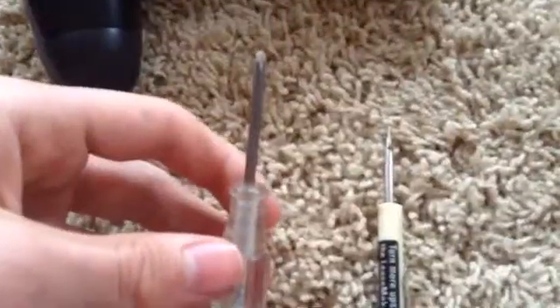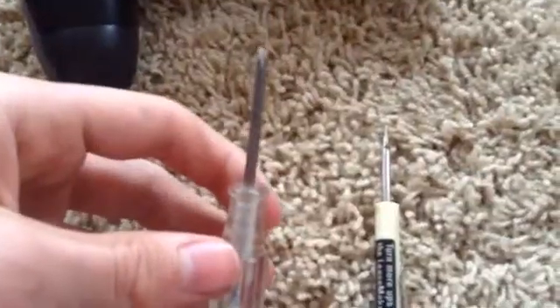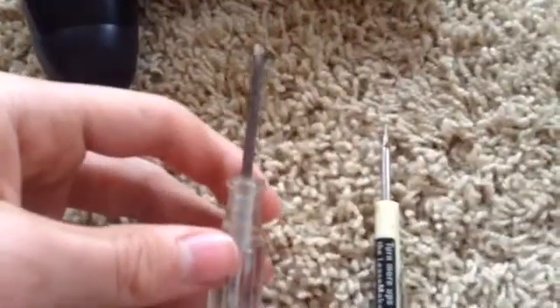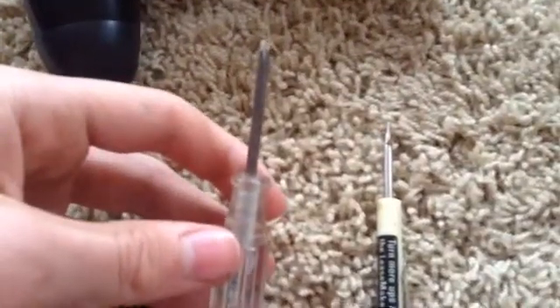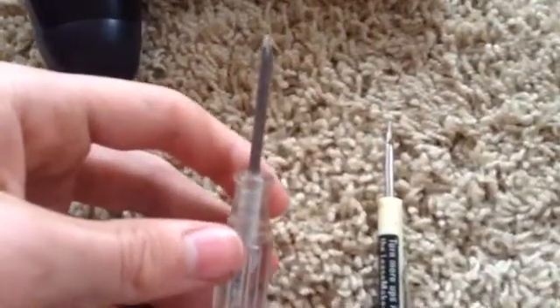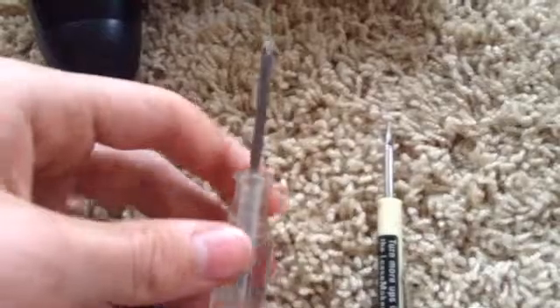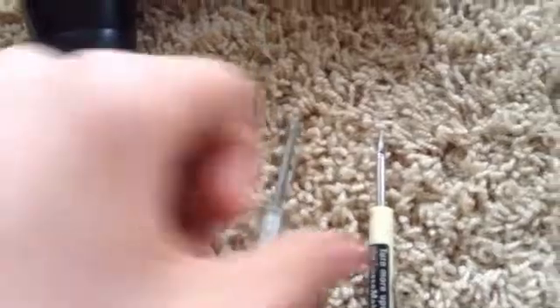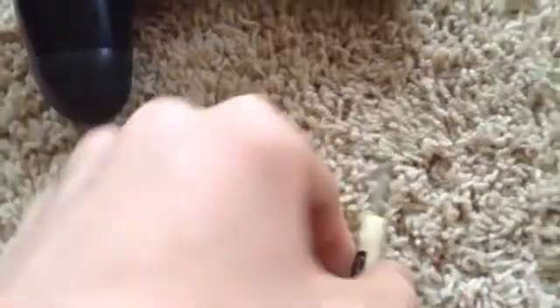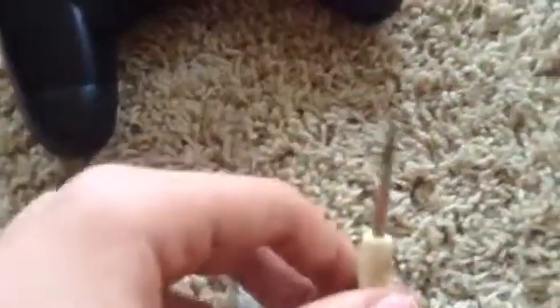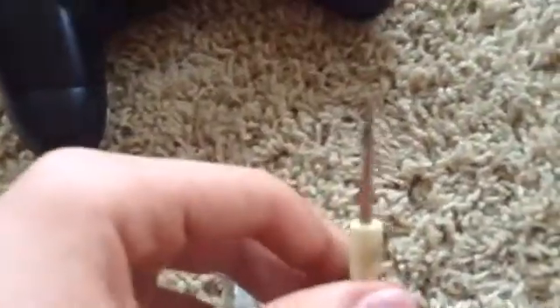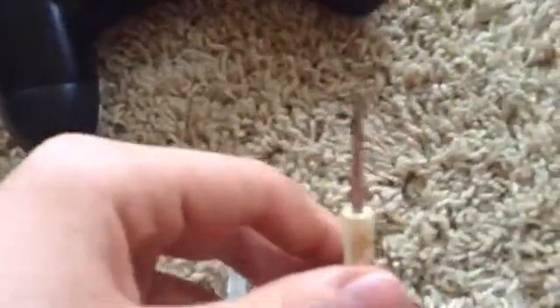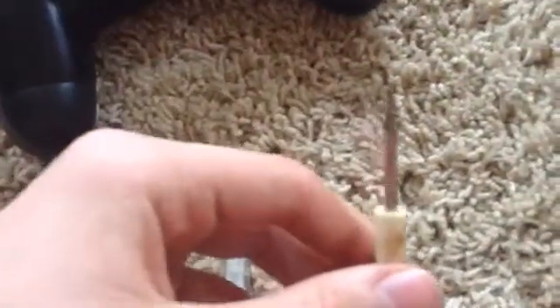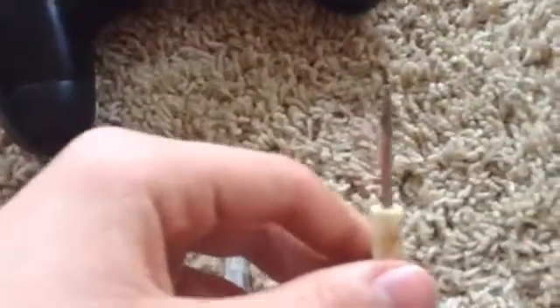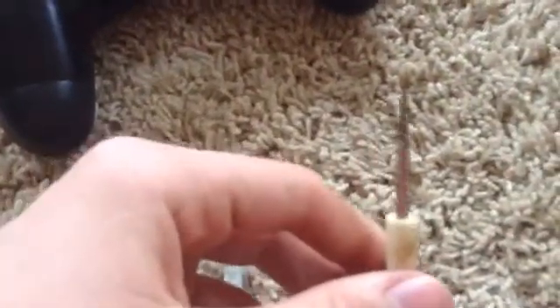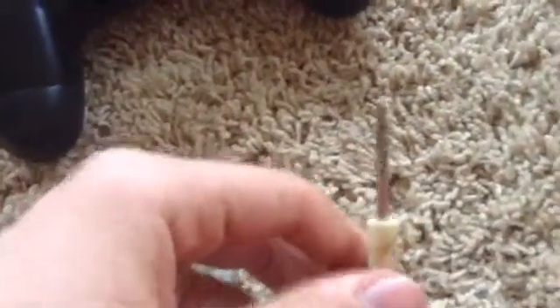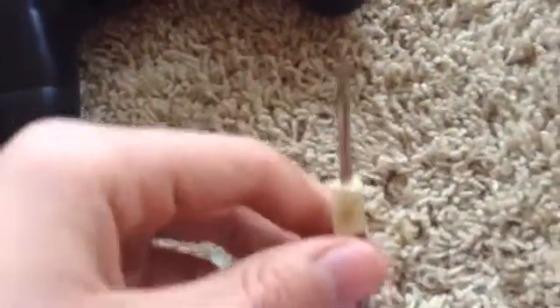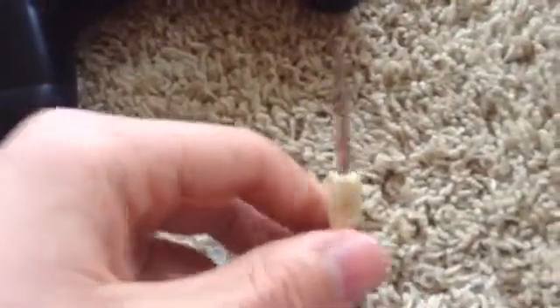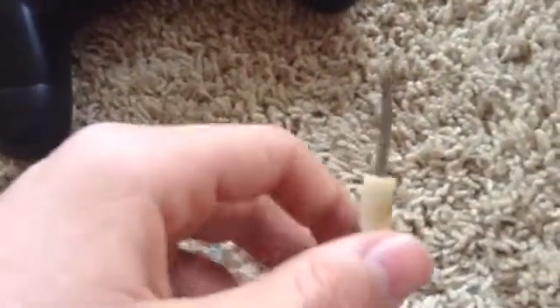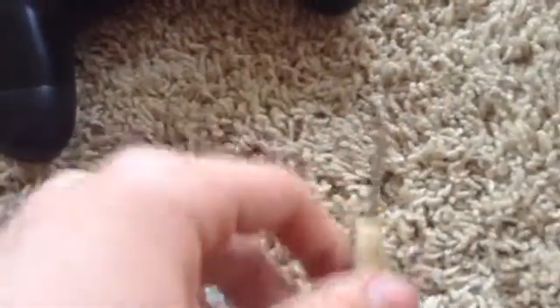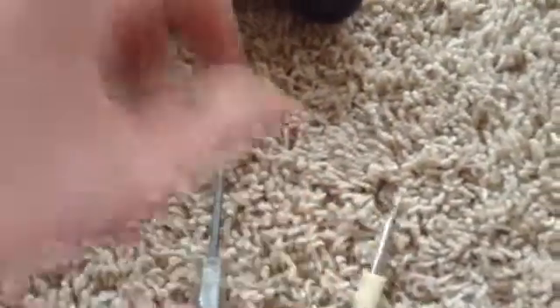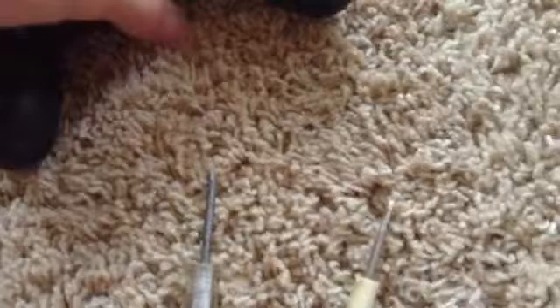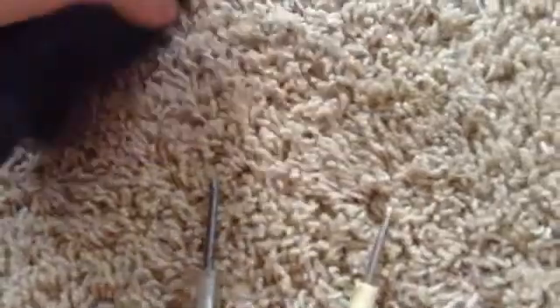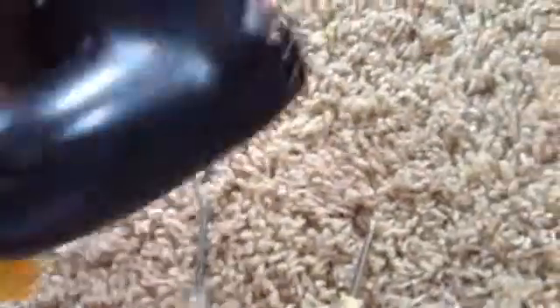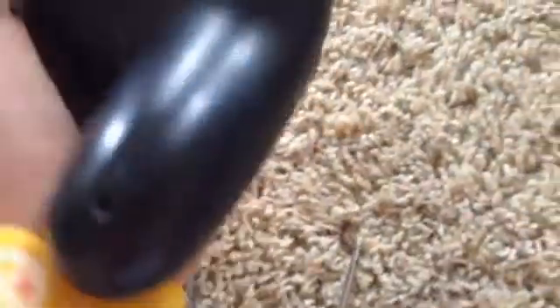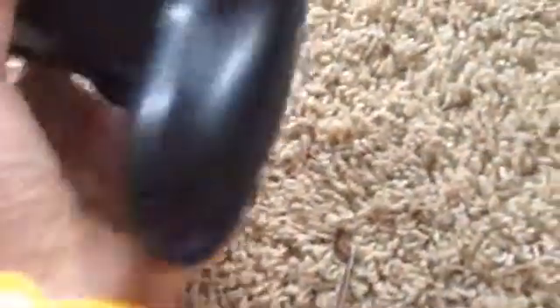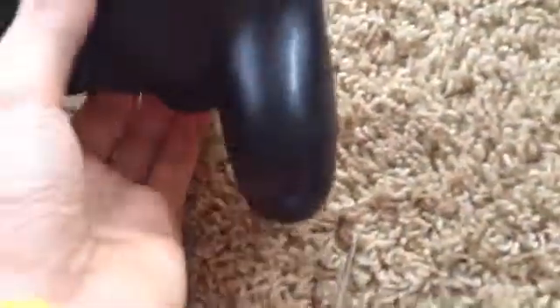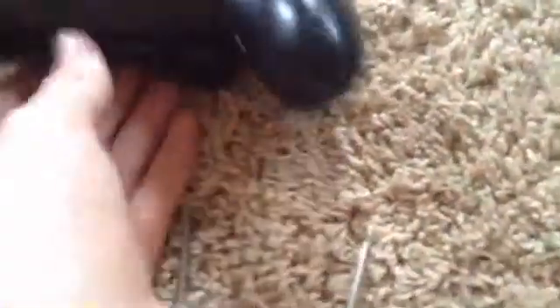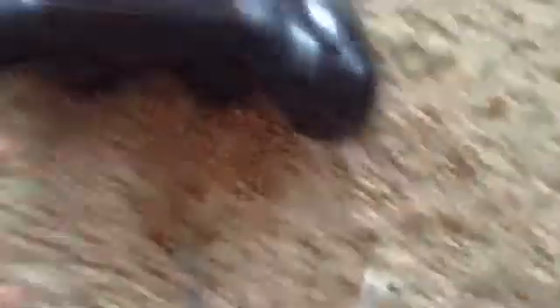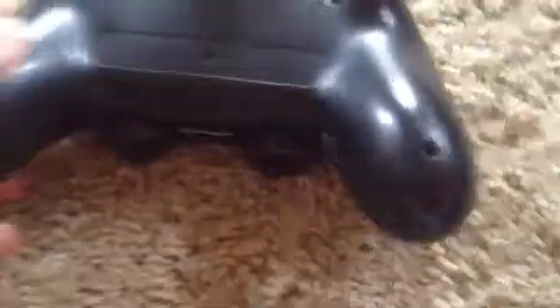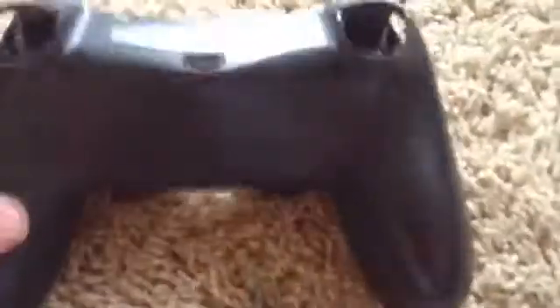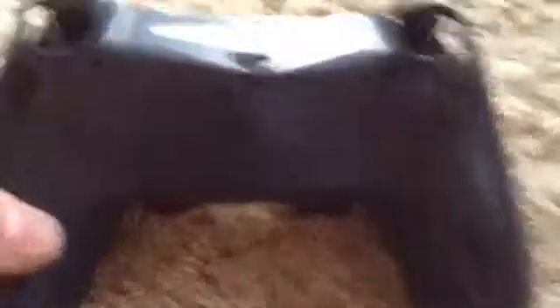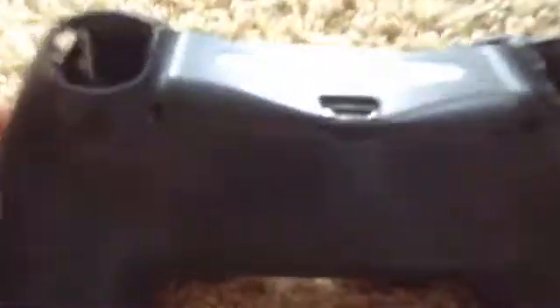You will need a Phillips screwdriver and a flathead screwdriver. Both need to be very small because the screws that this thing has are super tiny.